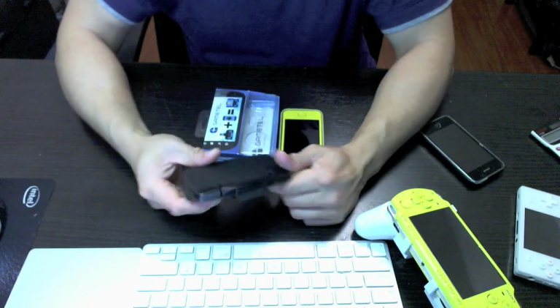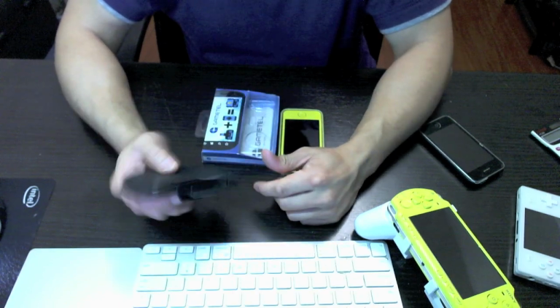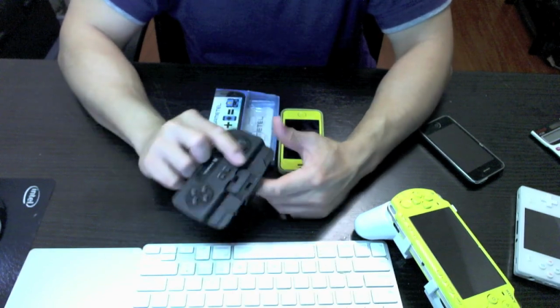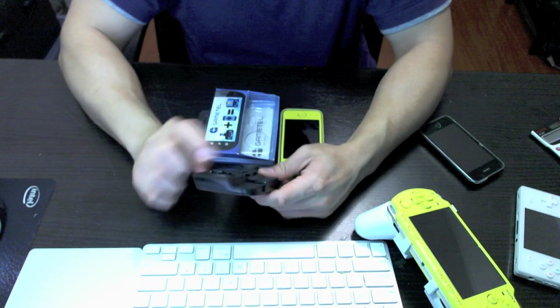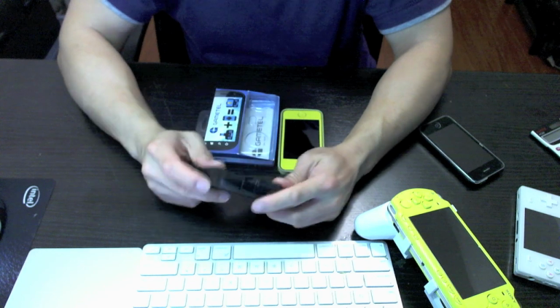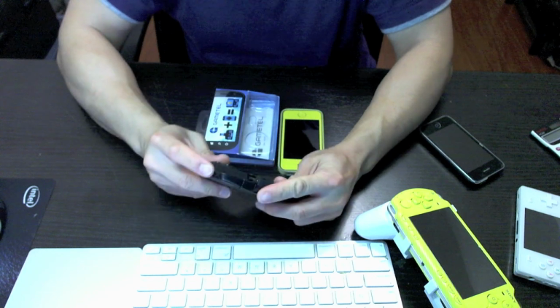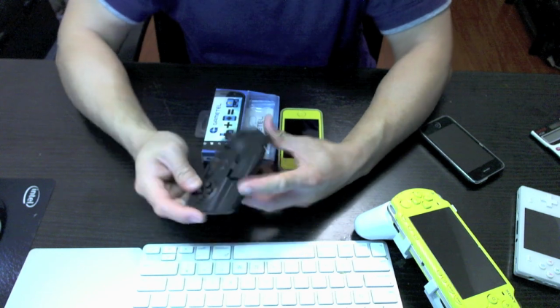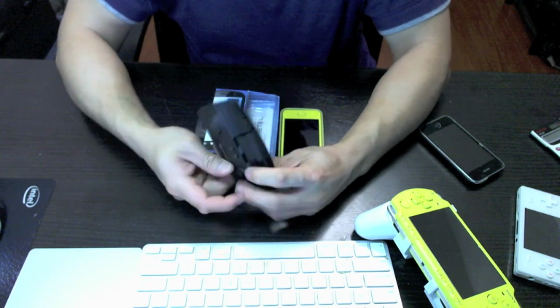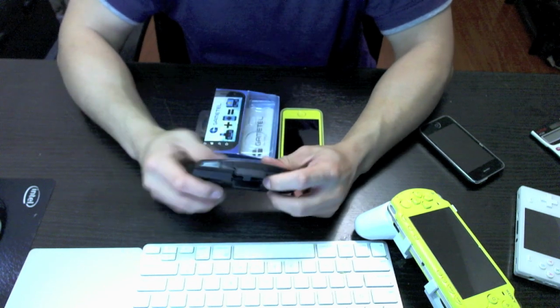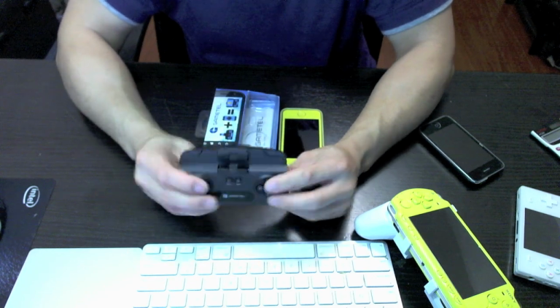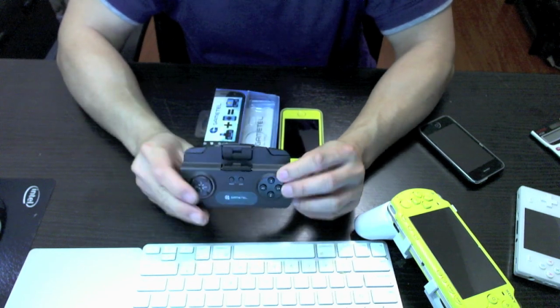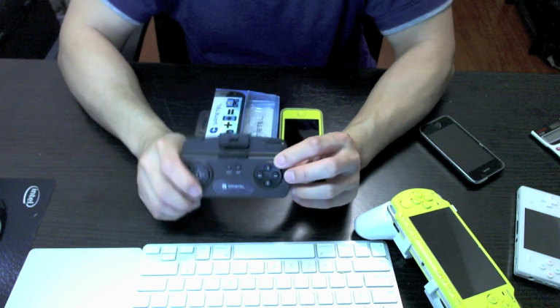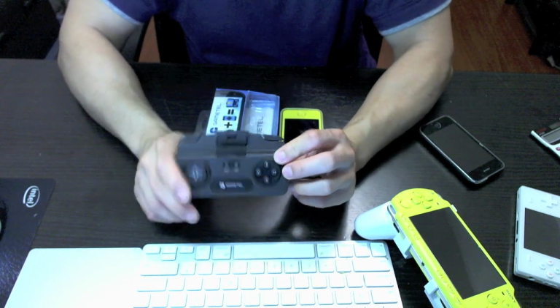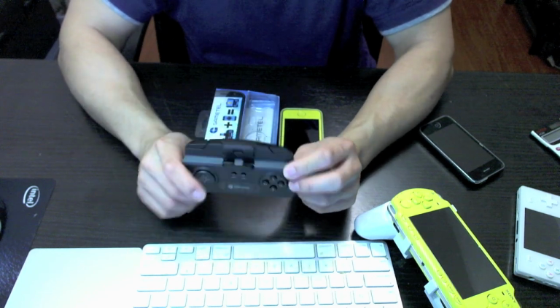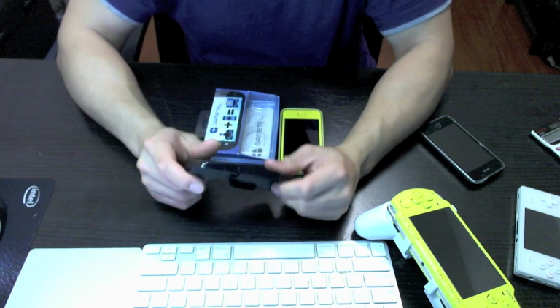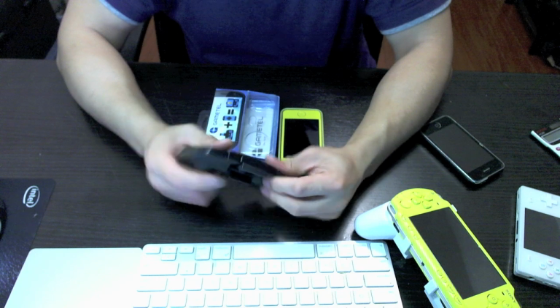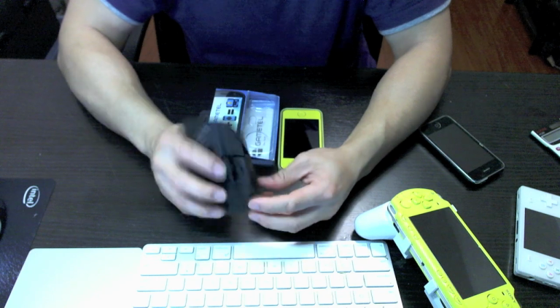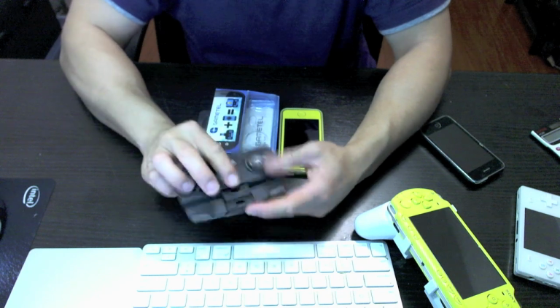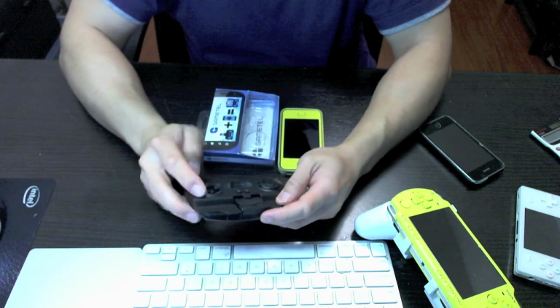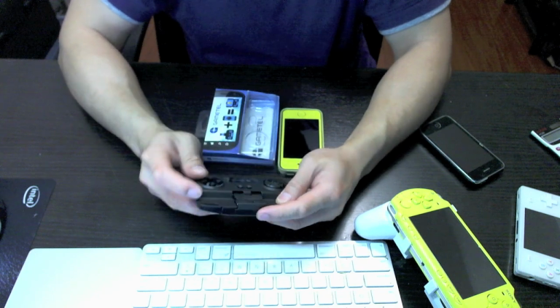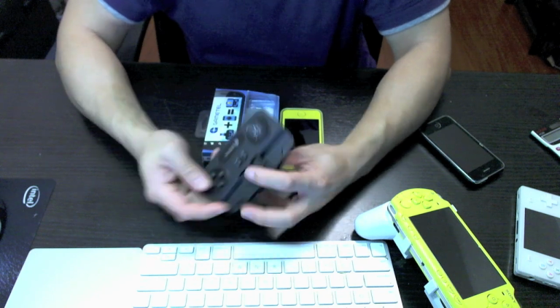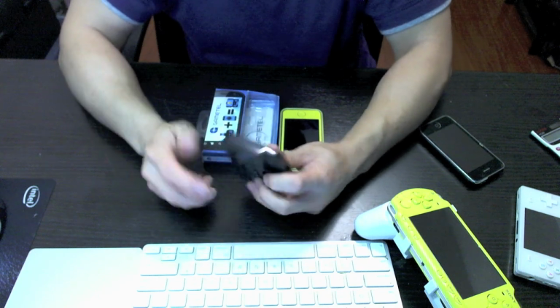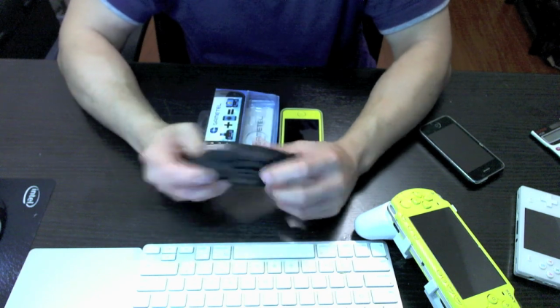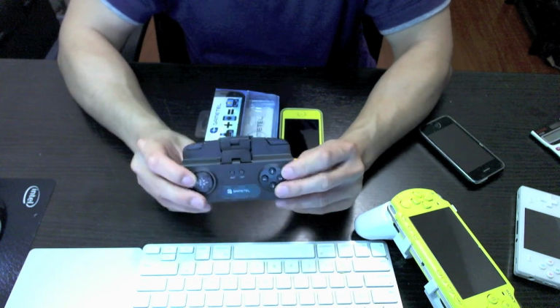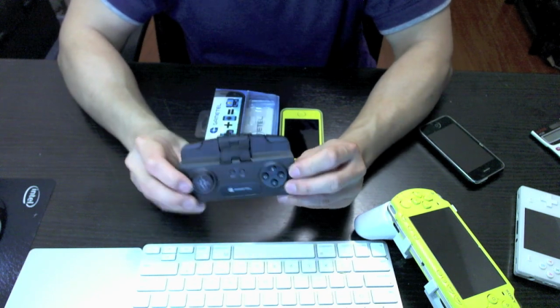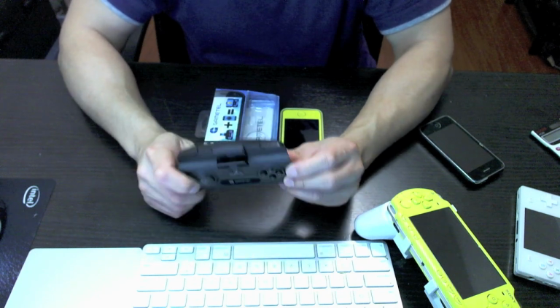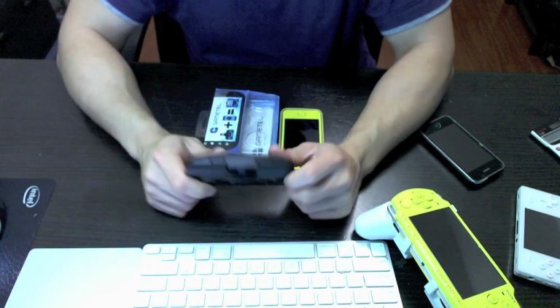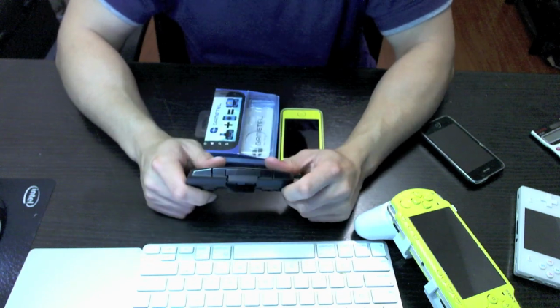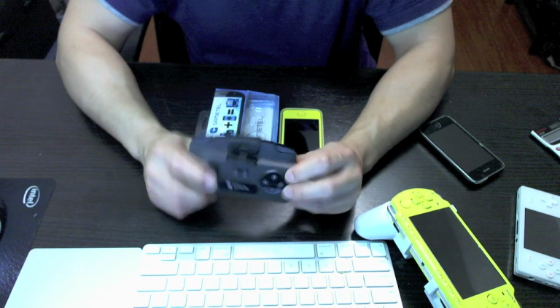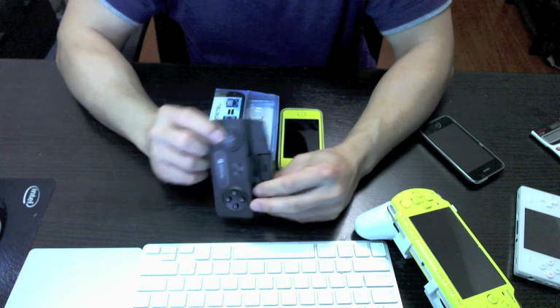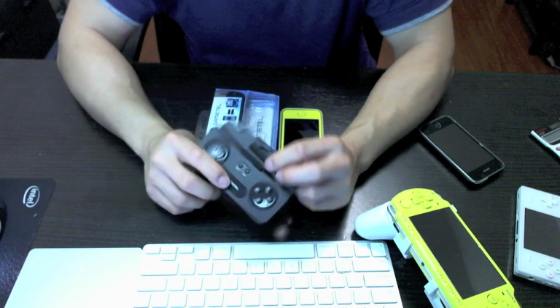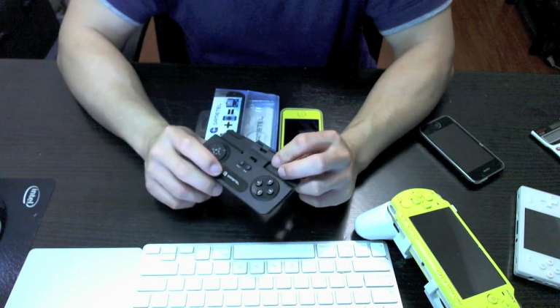The battery life claims to be 9 hours, but I haven't had it long enough to verify that. Since I've charged it once, I haven't needed to charge it for about a week already, so that's pretty good.